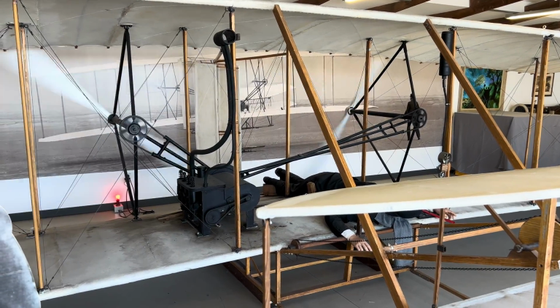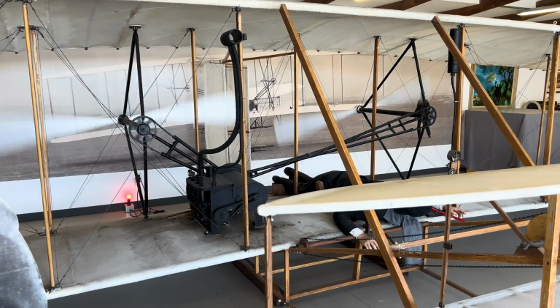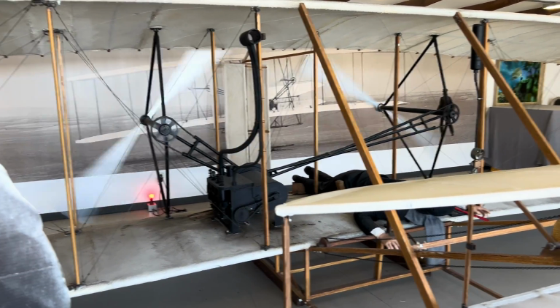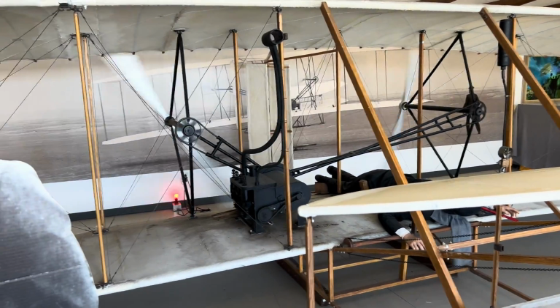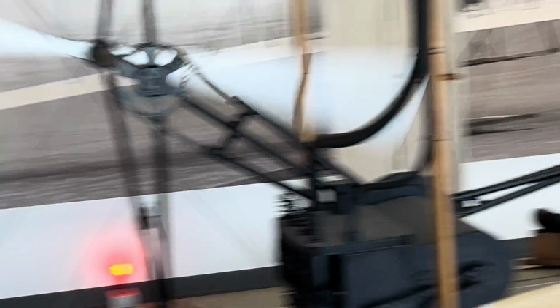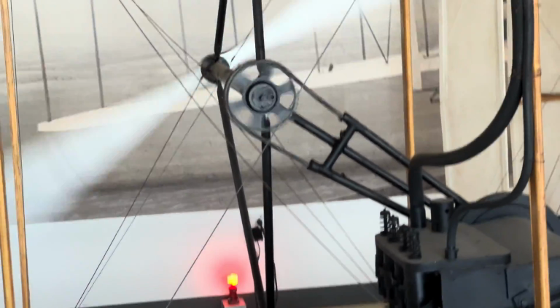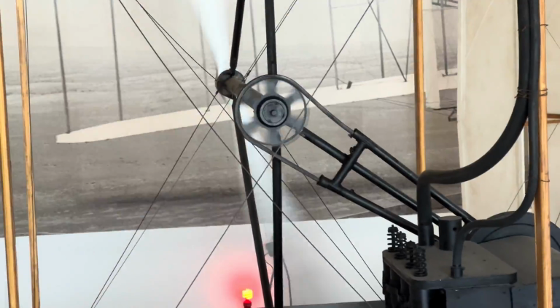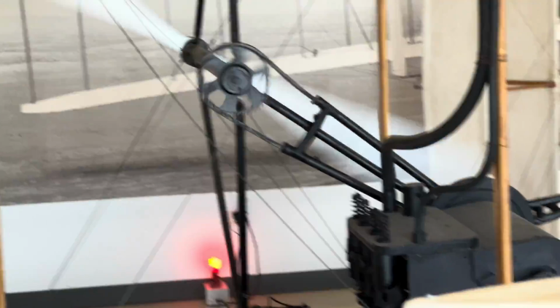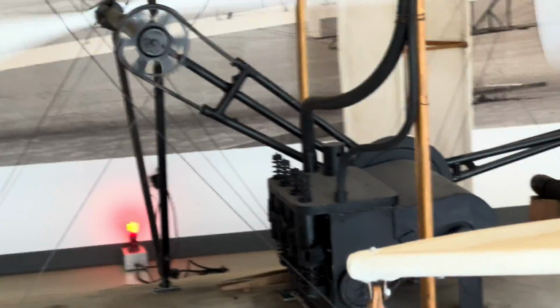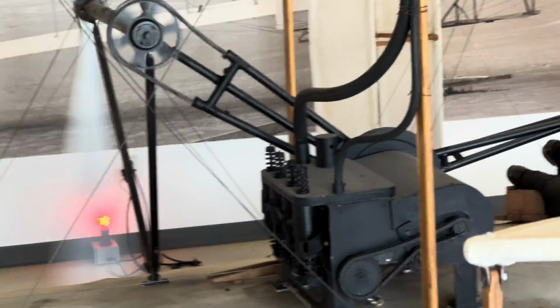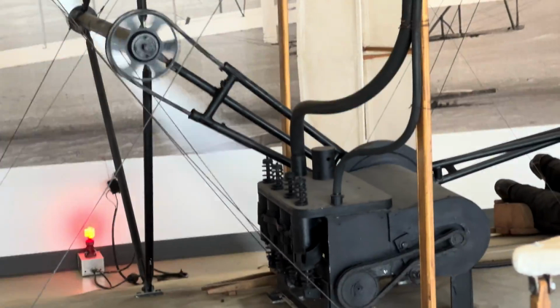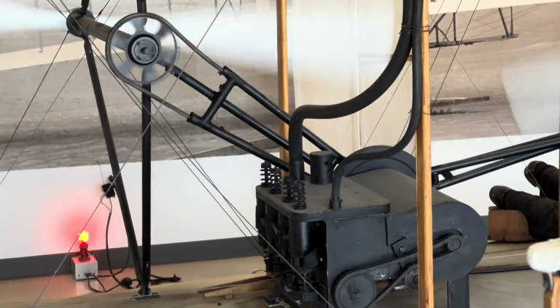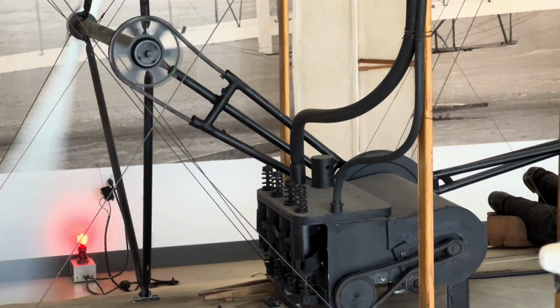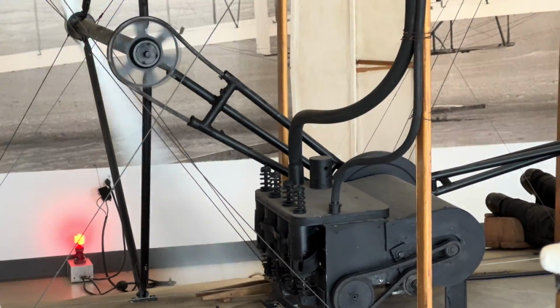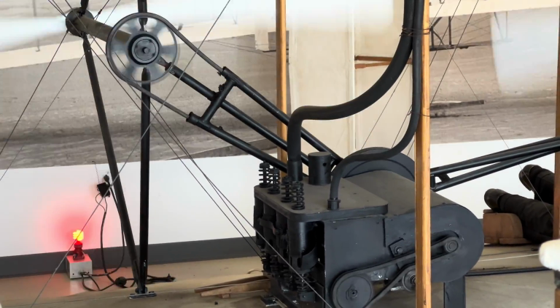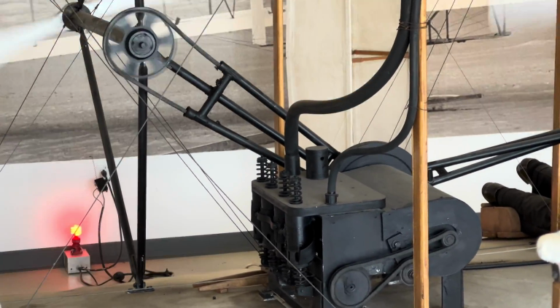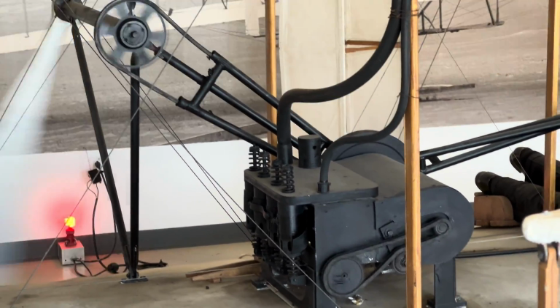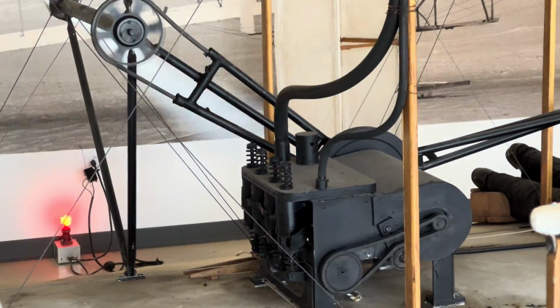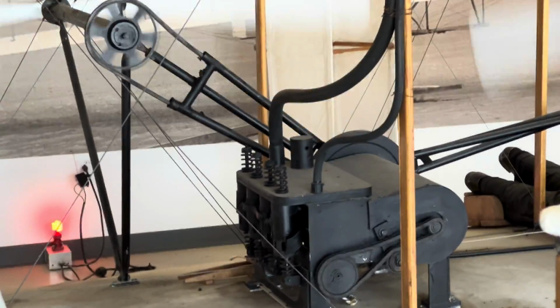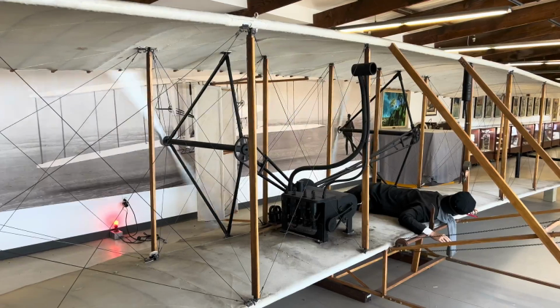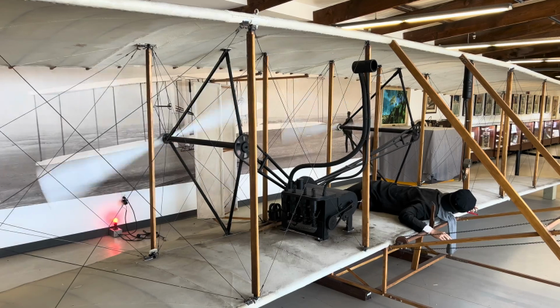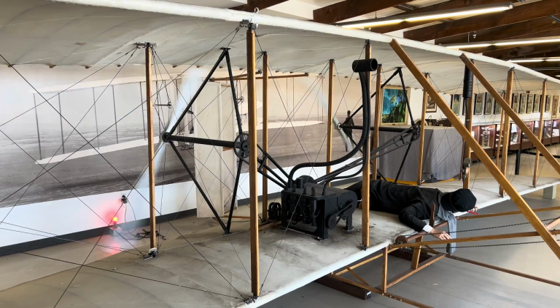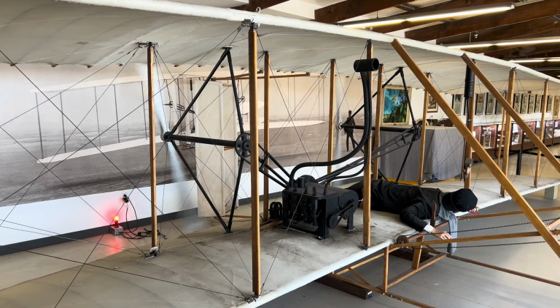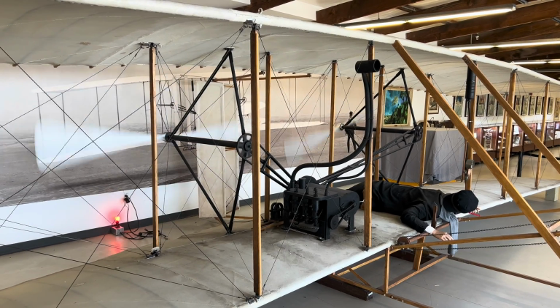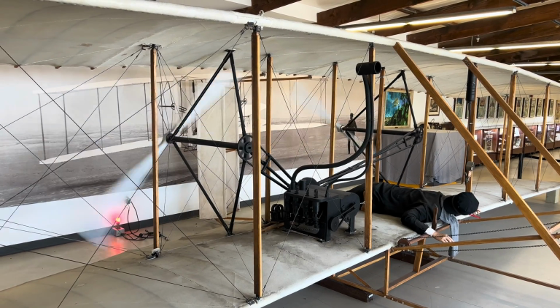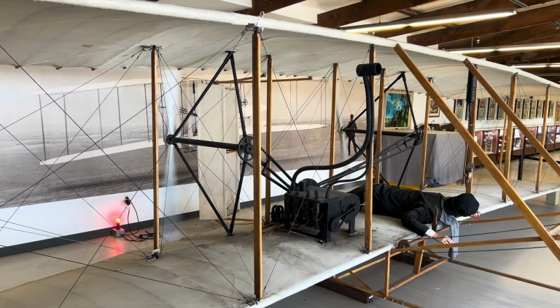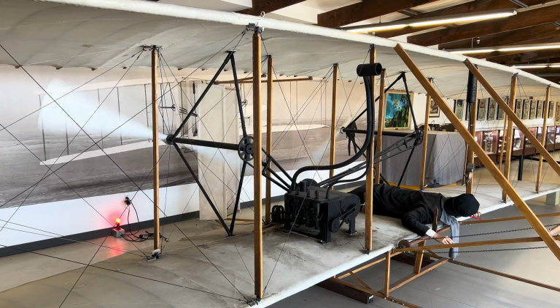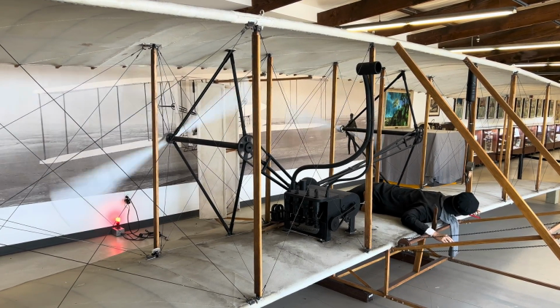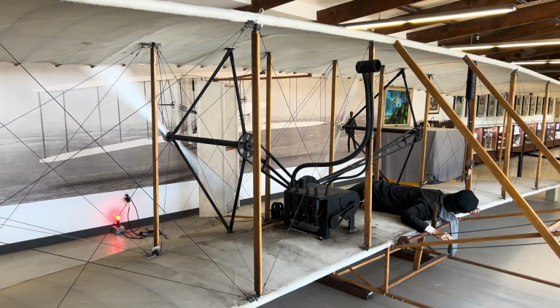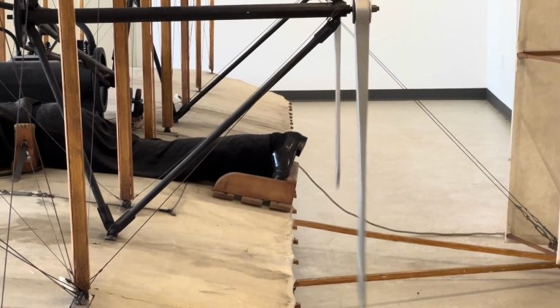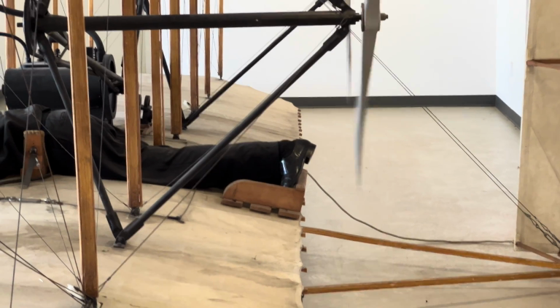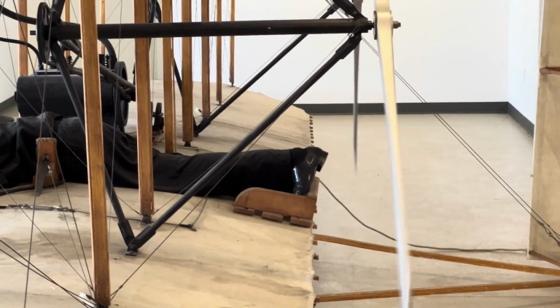And here's what it looks like when it's running — see those giant propellers spinning. You also notice that the gas engine is on the left side and the person is on the right side, so they must have had to move it depending on how much the pilot weighed.